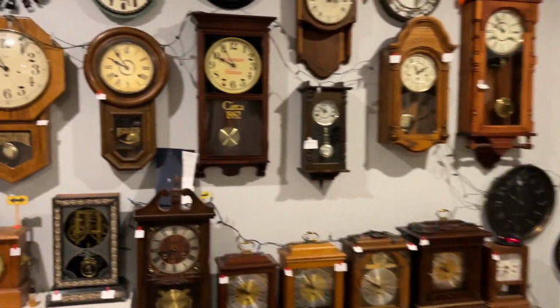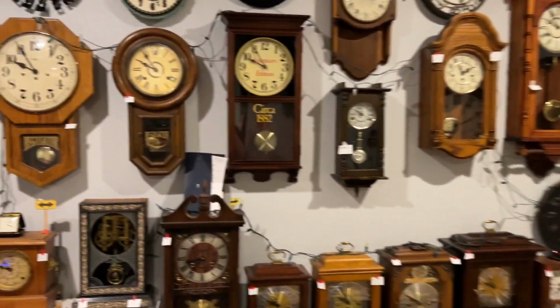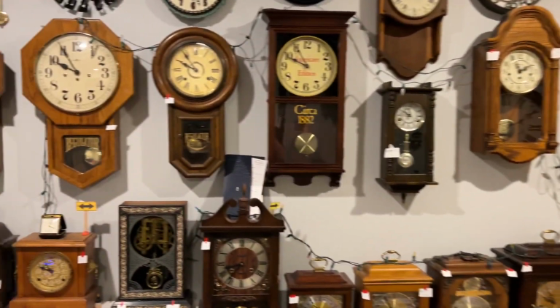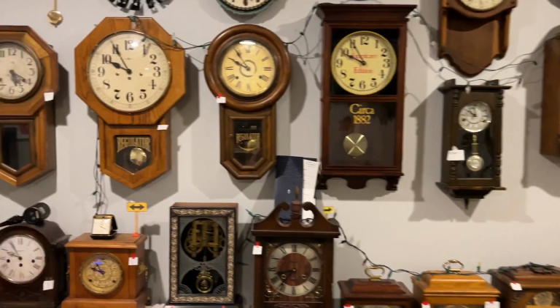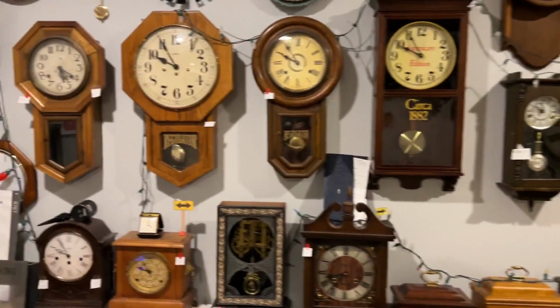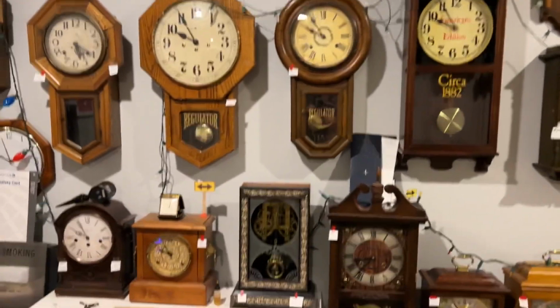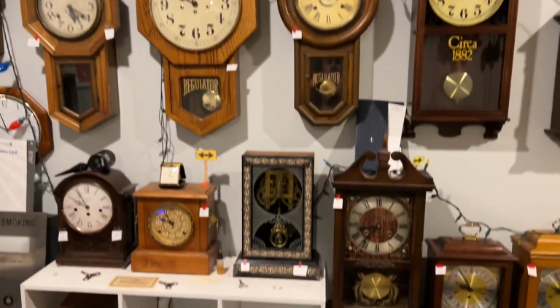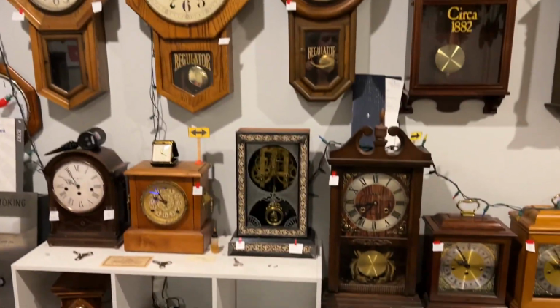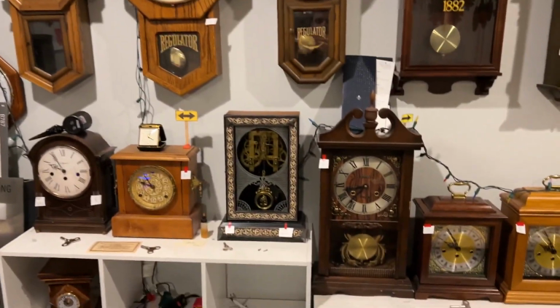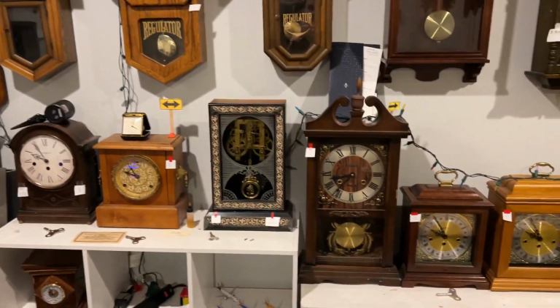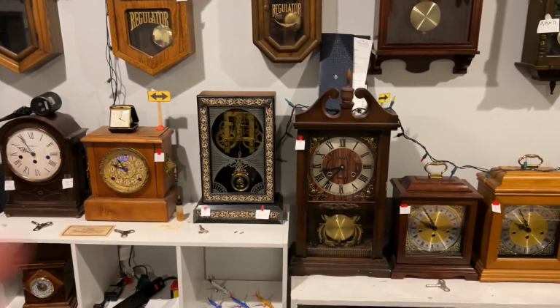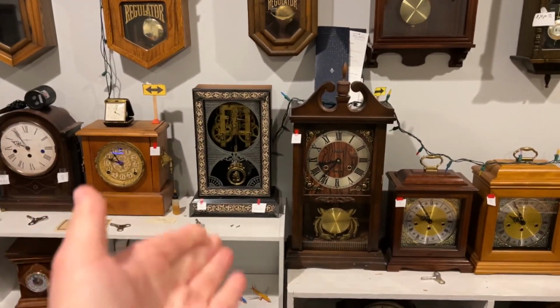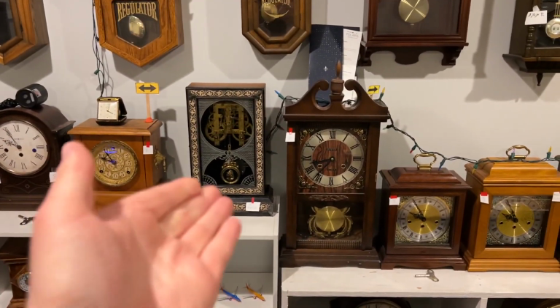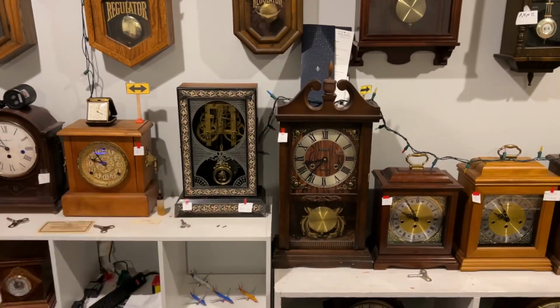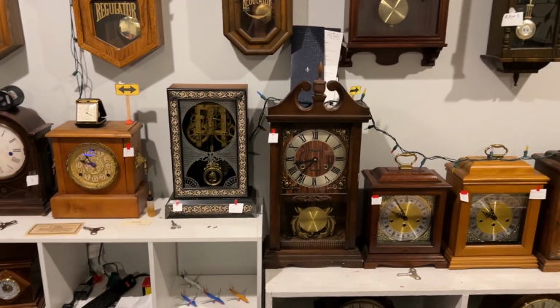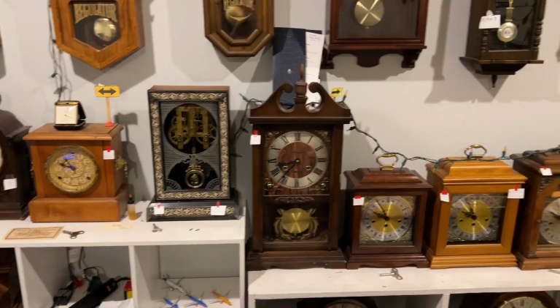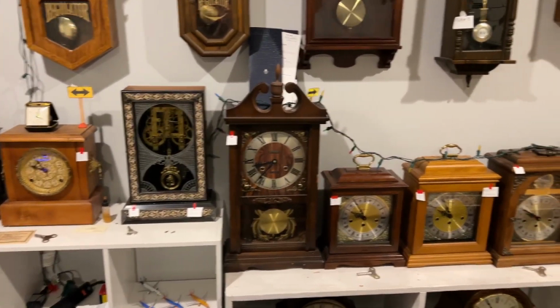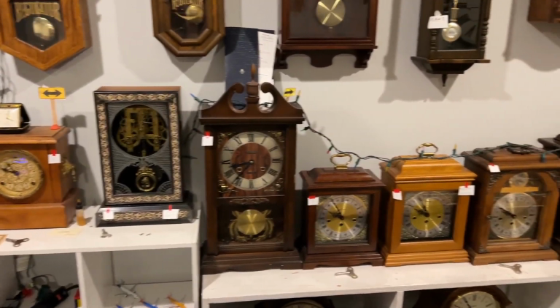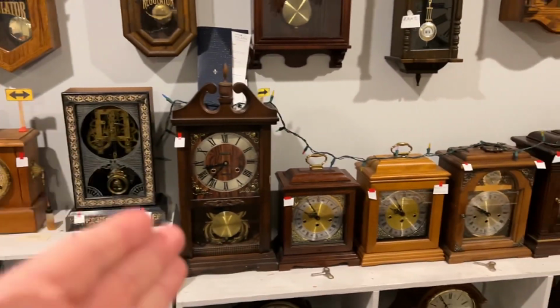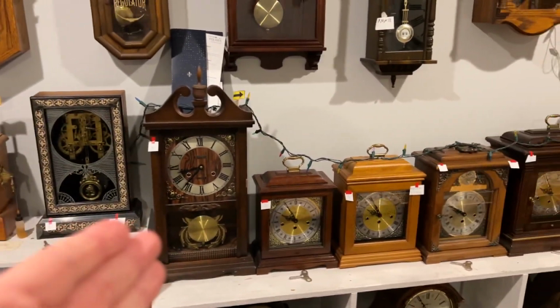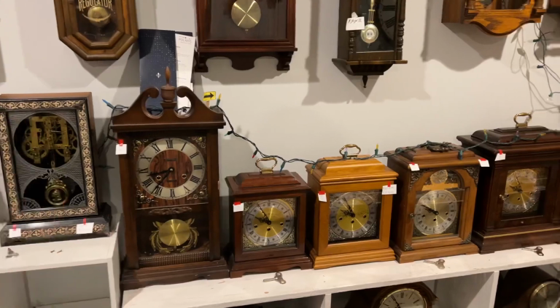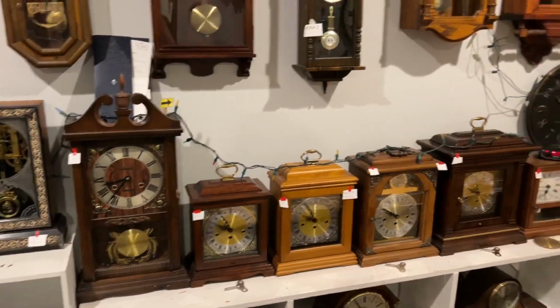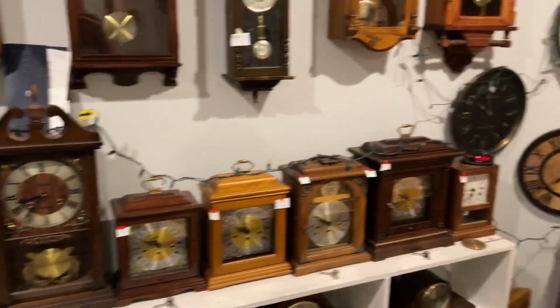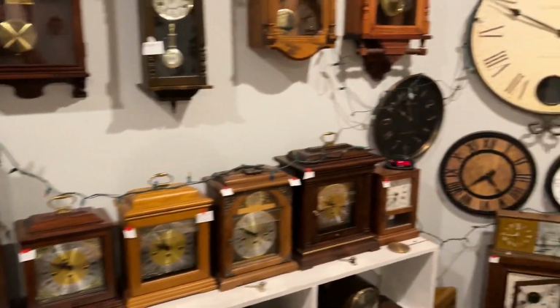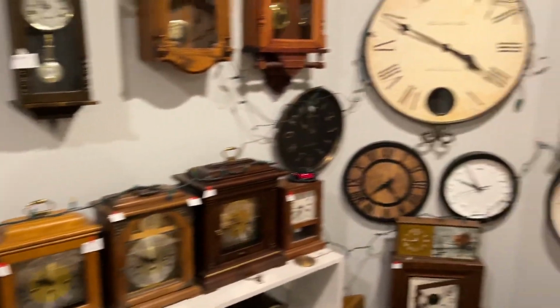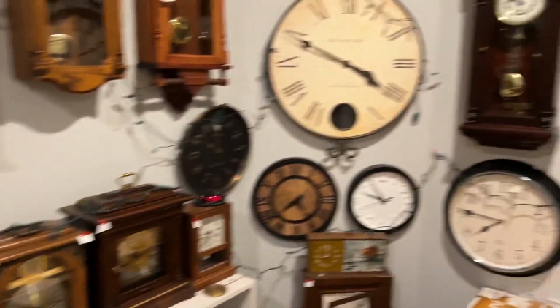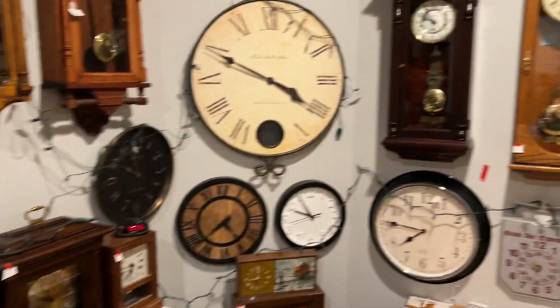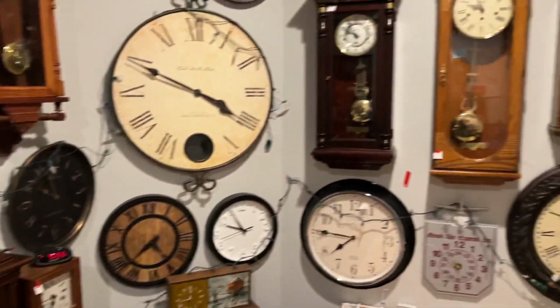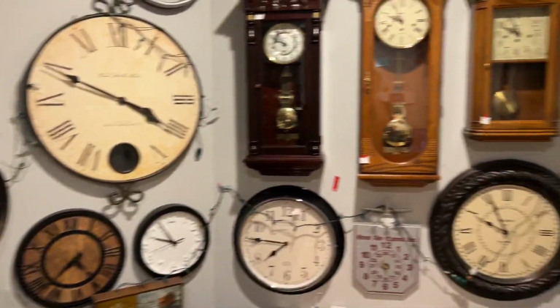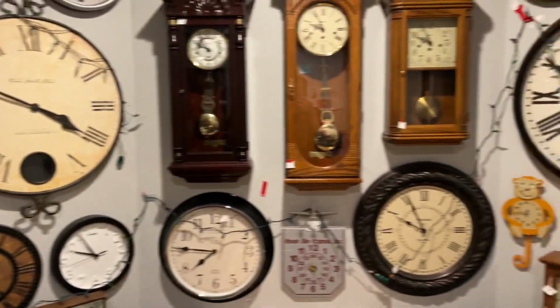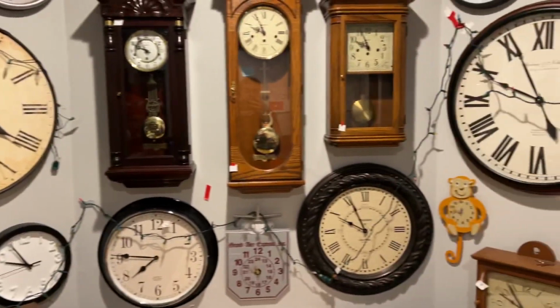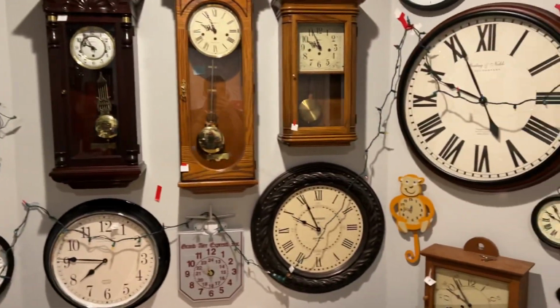I got to make sure that all my clocks are going. That one's having problems, and that one as well. Everything looks good.